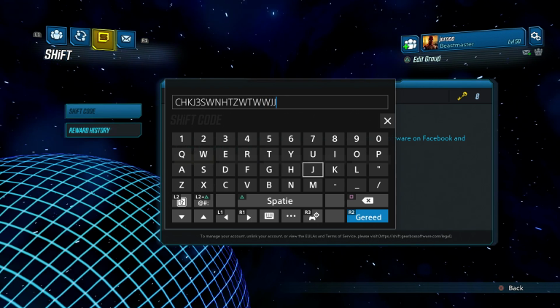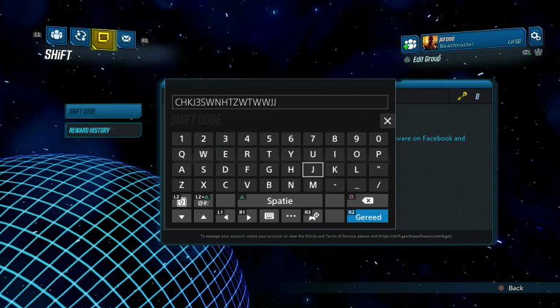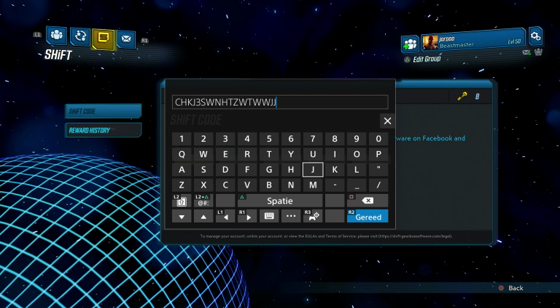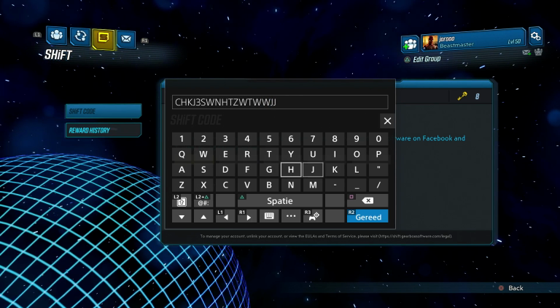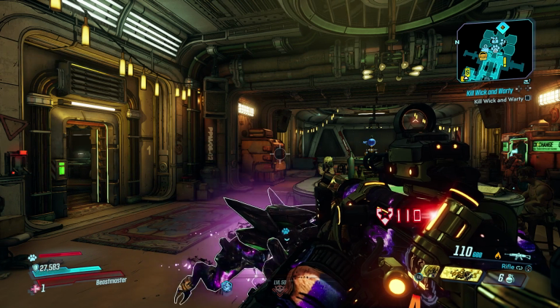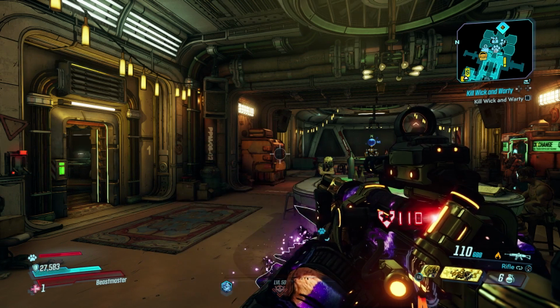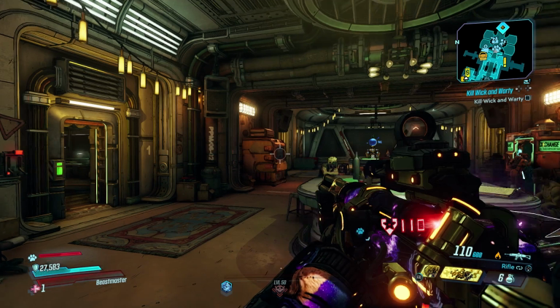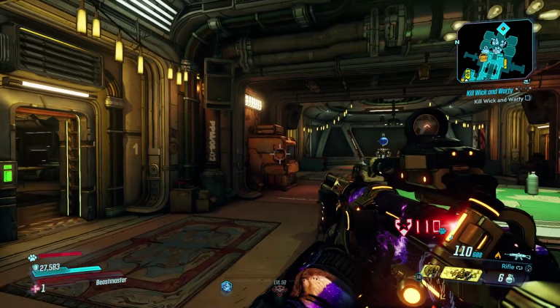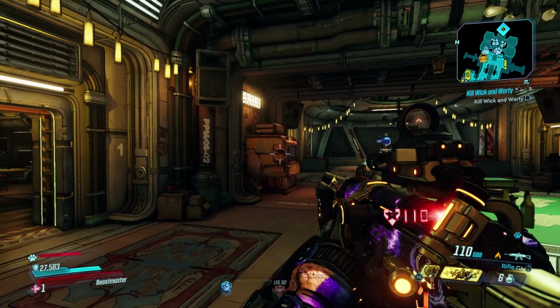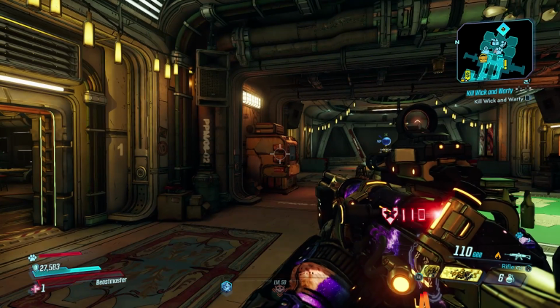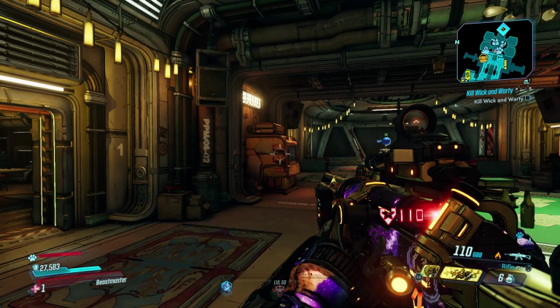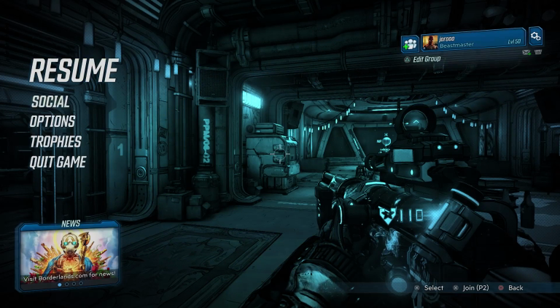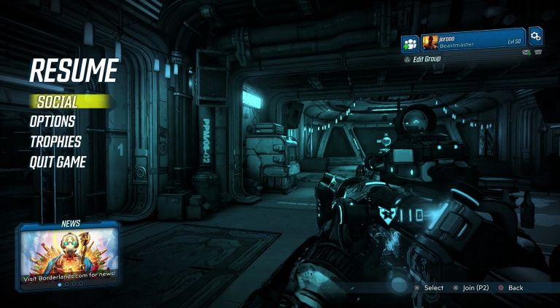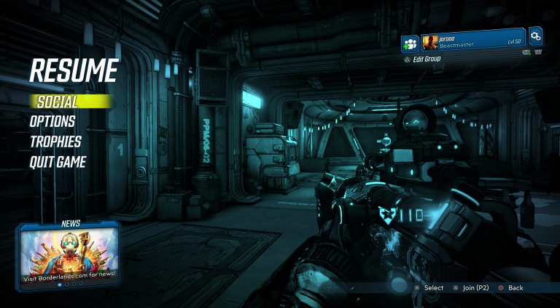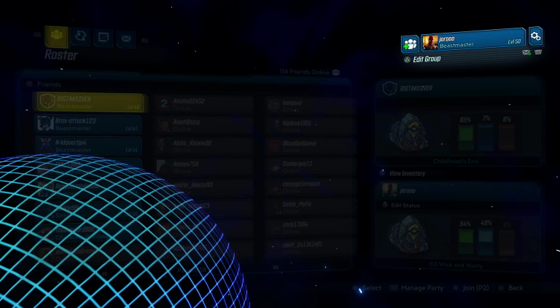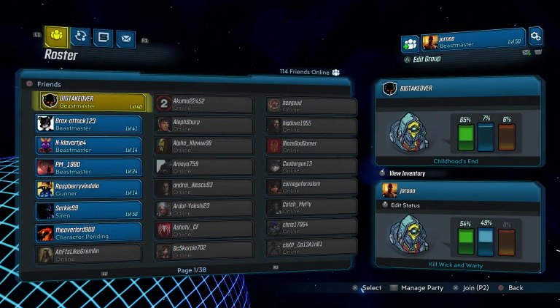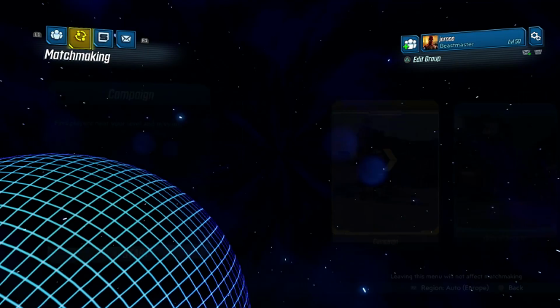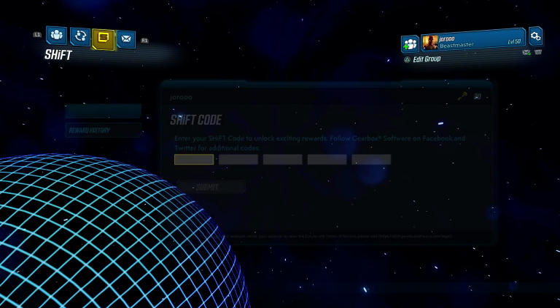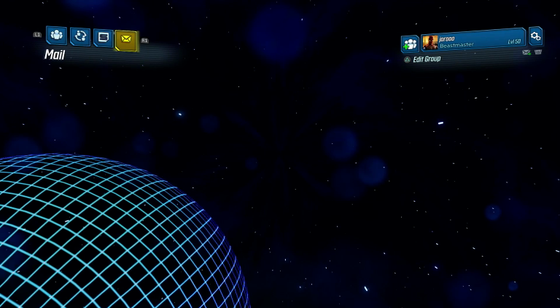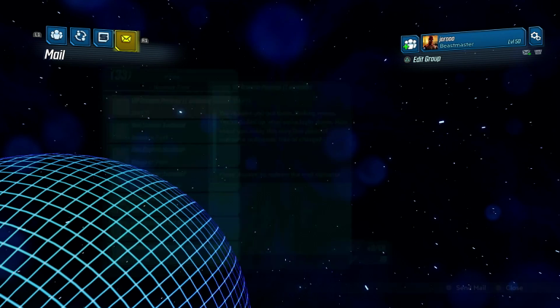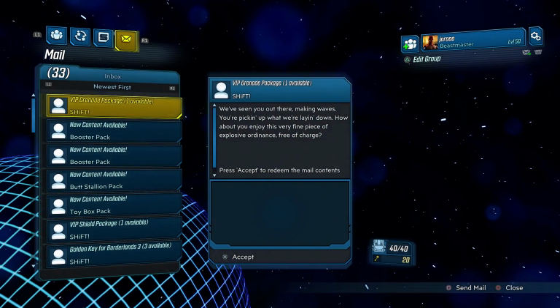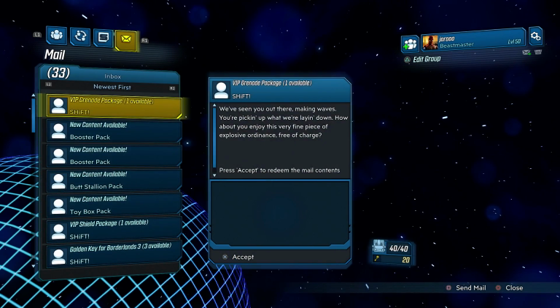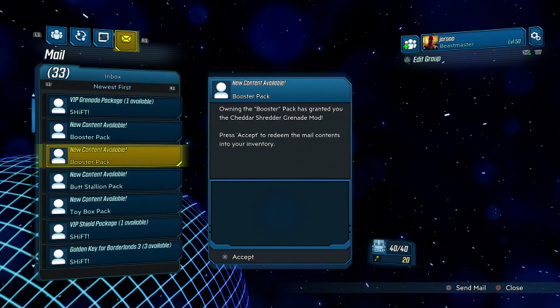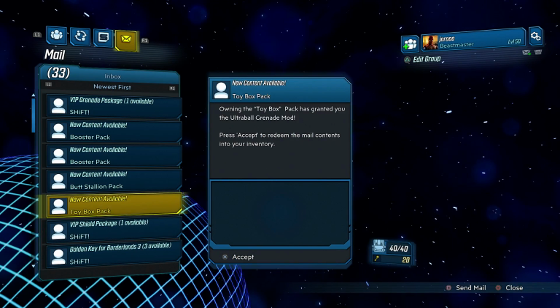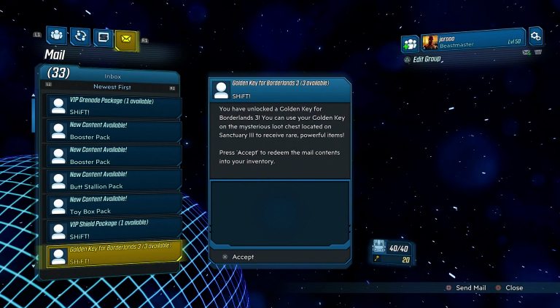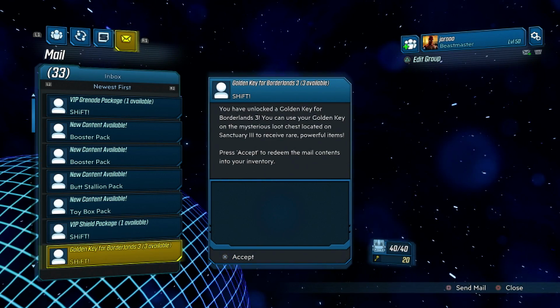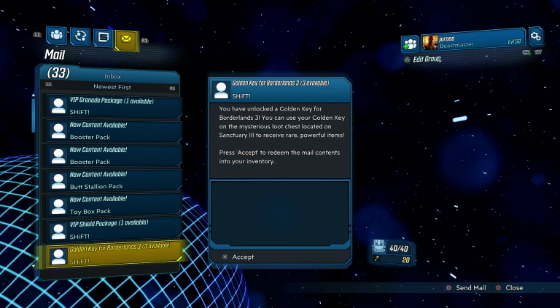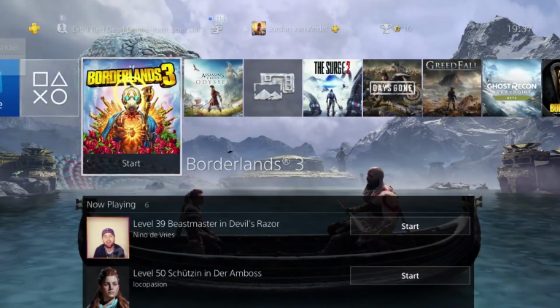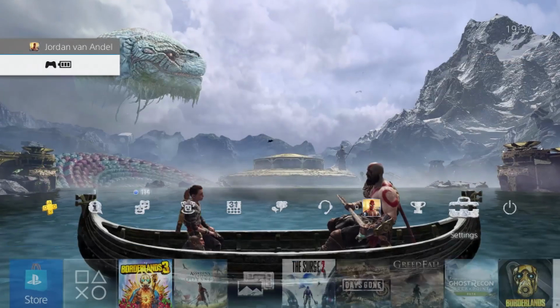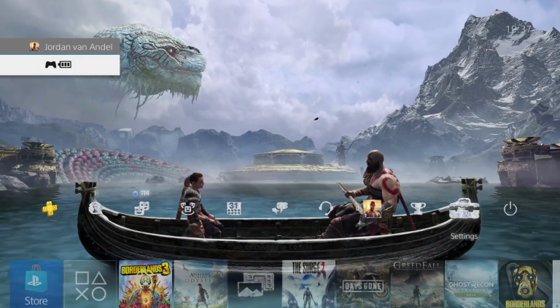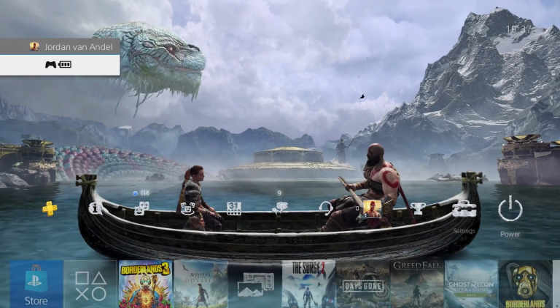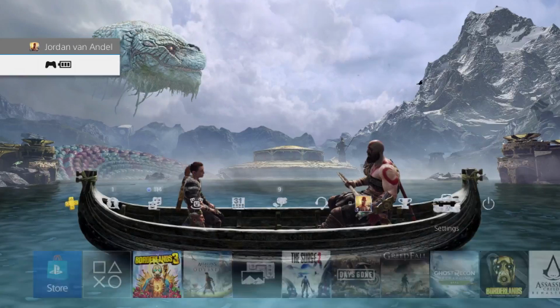First up, you want to make sure that you boot up the game with an internet connection so you can see the email that contains the golden keys. But before you redeem these keys, you actually want to turn off your internet connection.